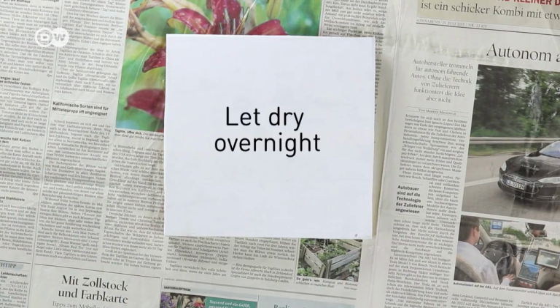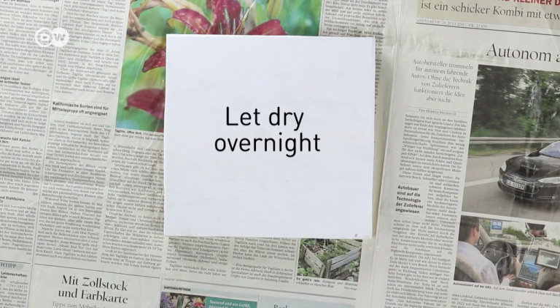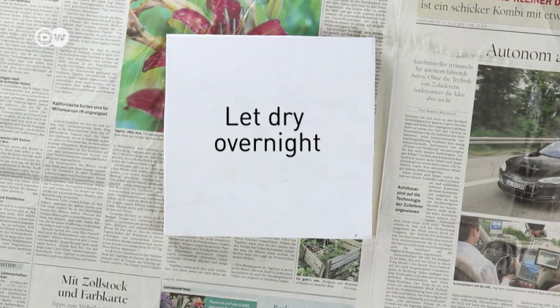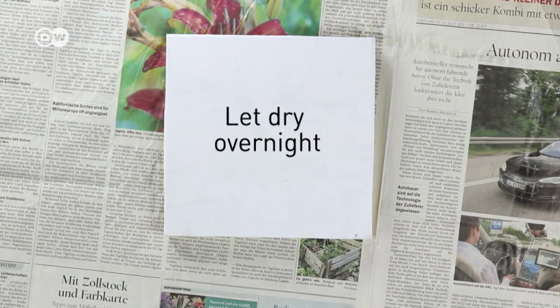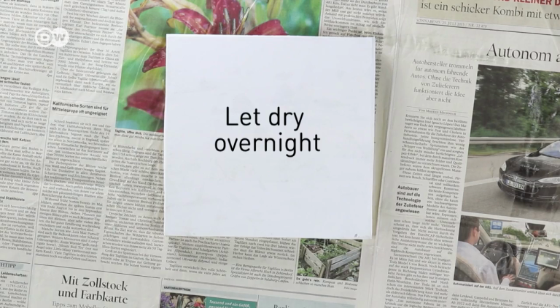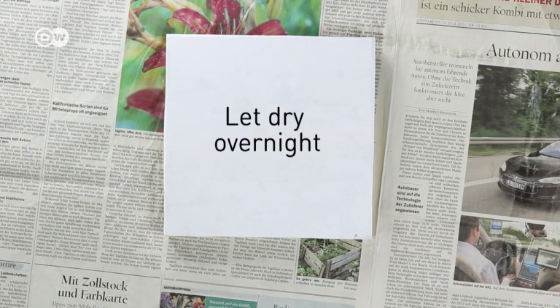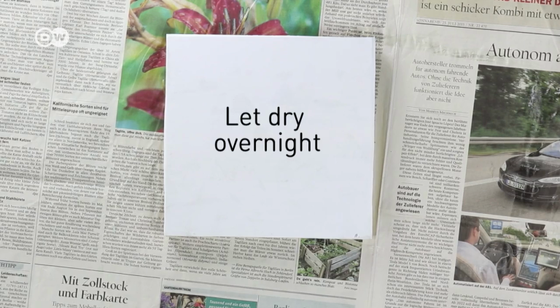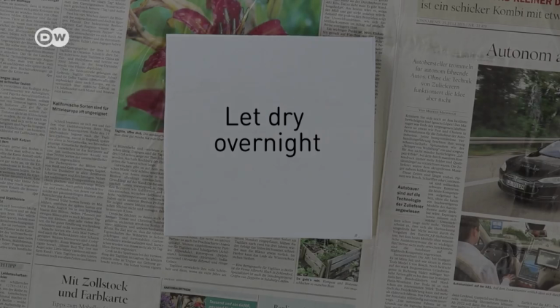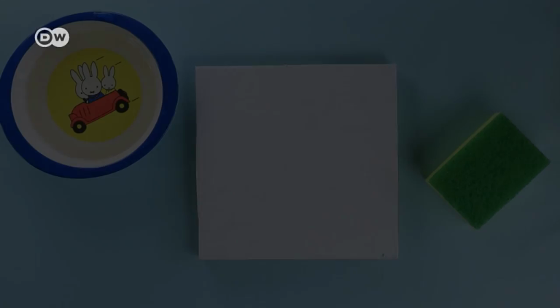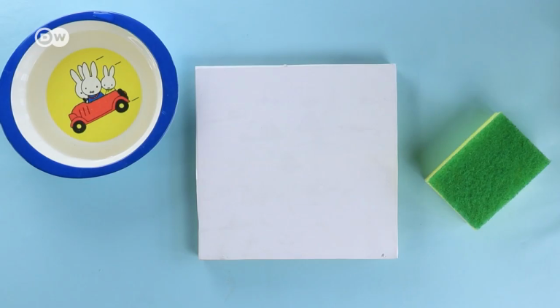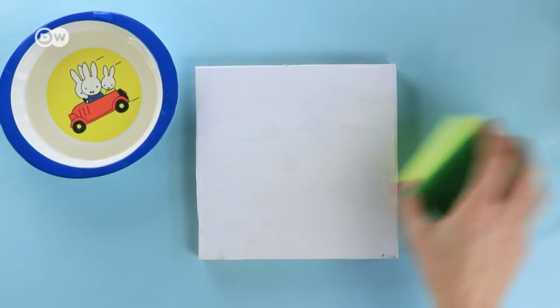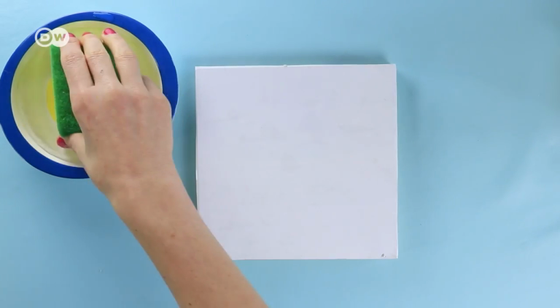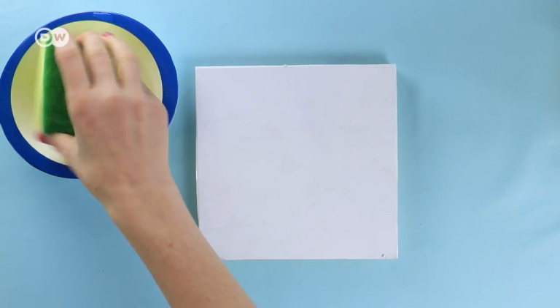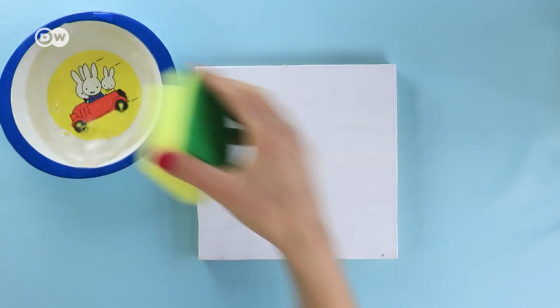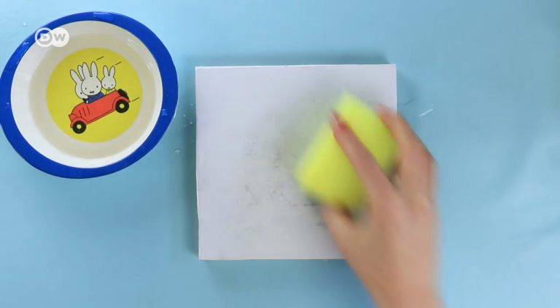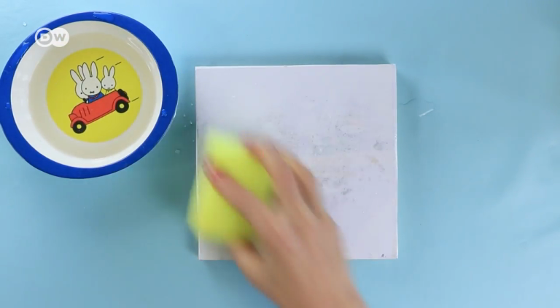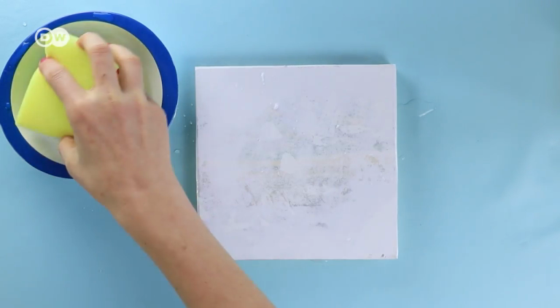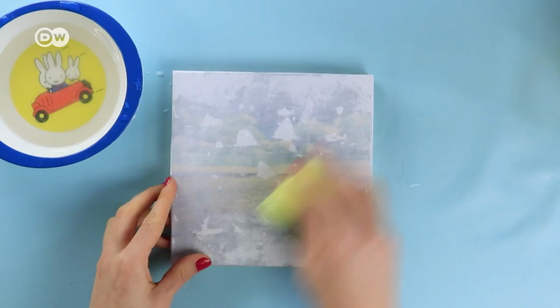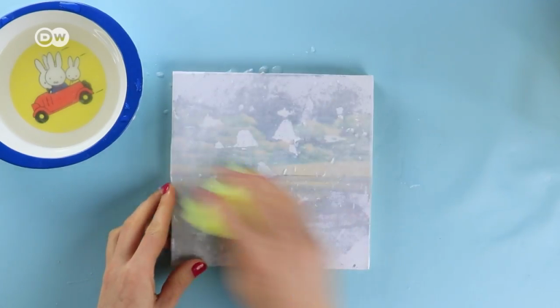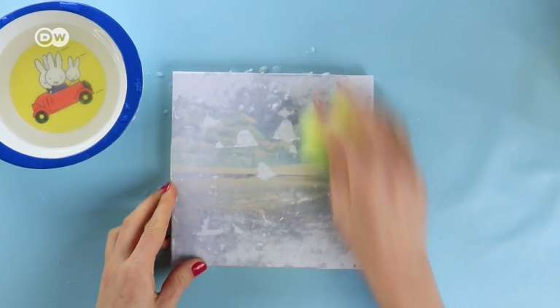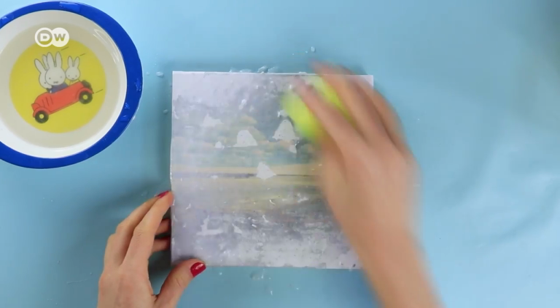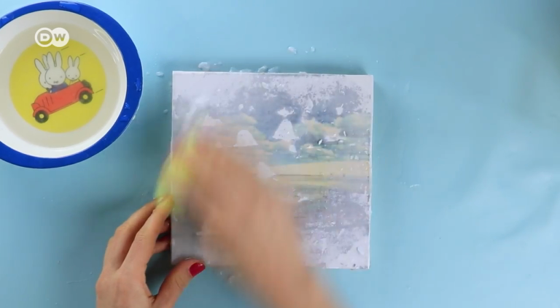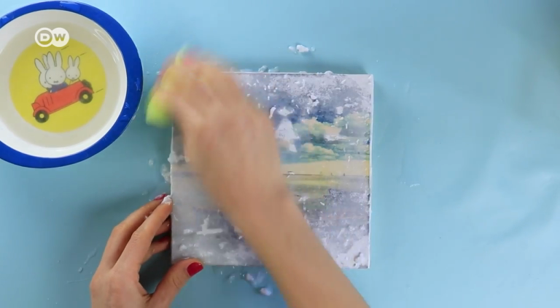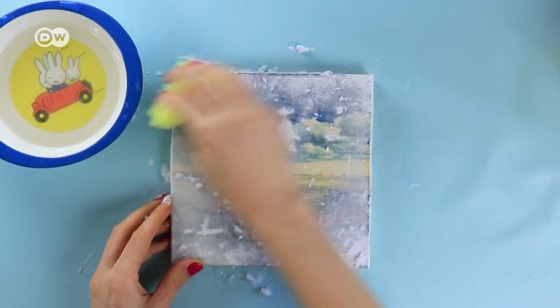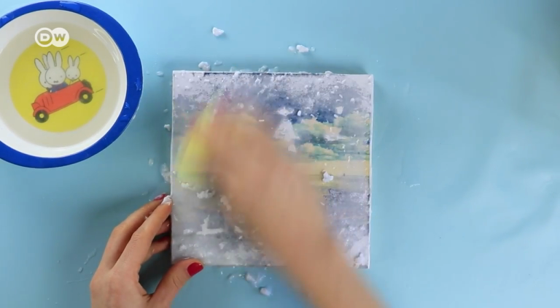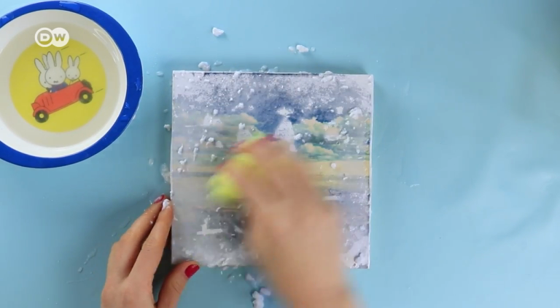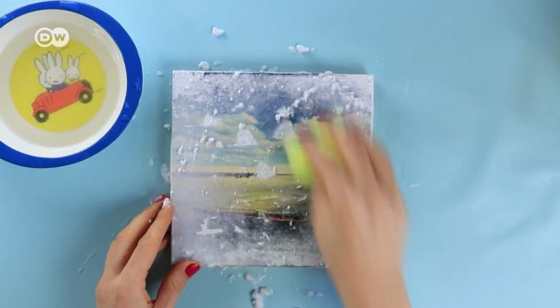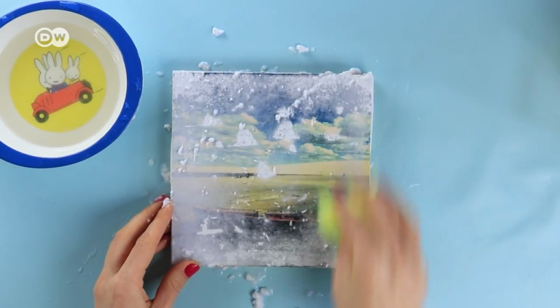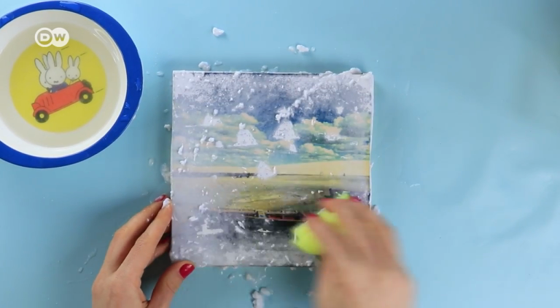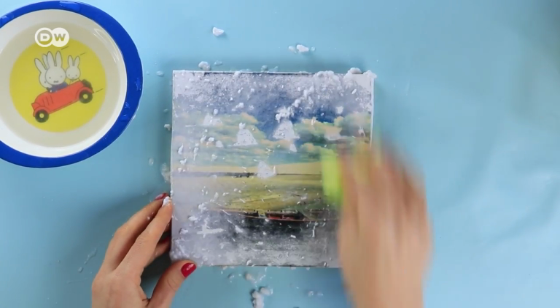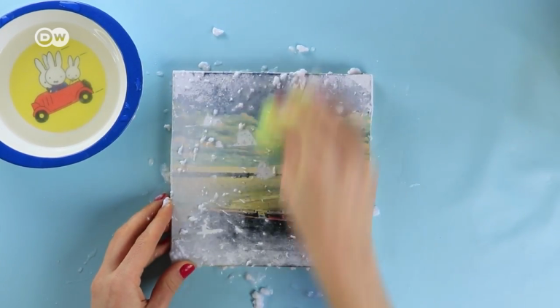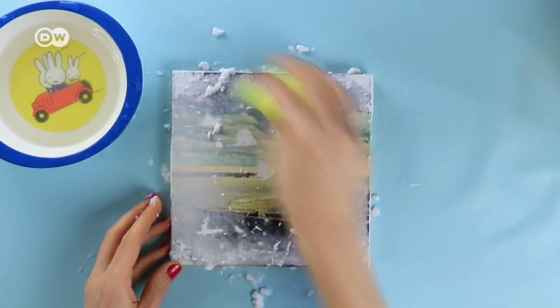Let it dry overnight. Now use a wet sponge to moisten the paper and begin rubbing it off. Once the top layer is gone, it's easier to use your fingers.